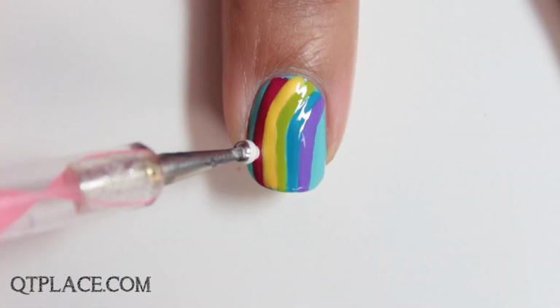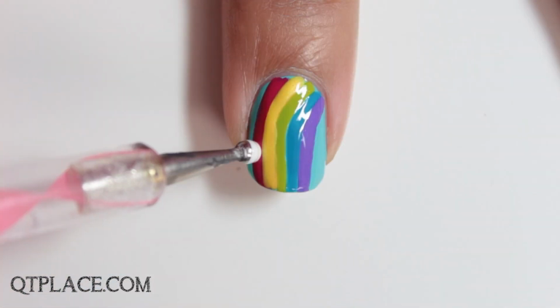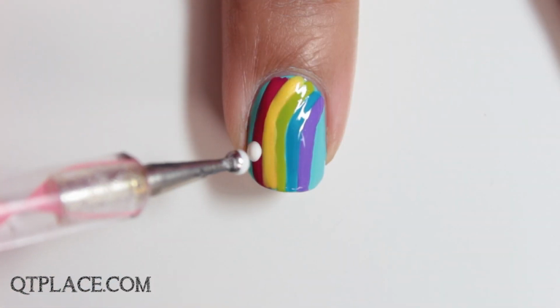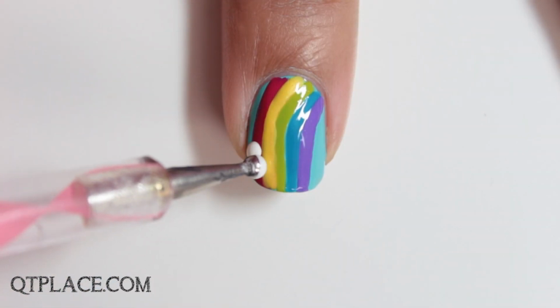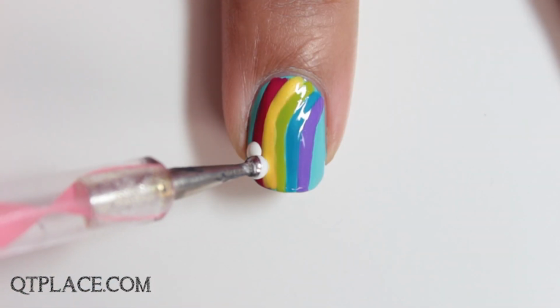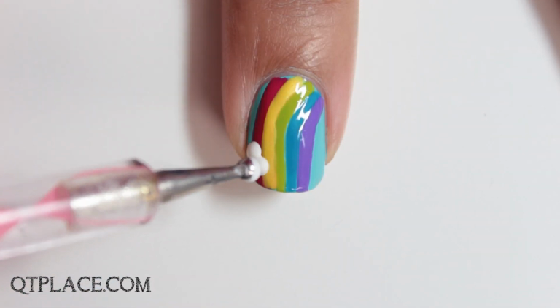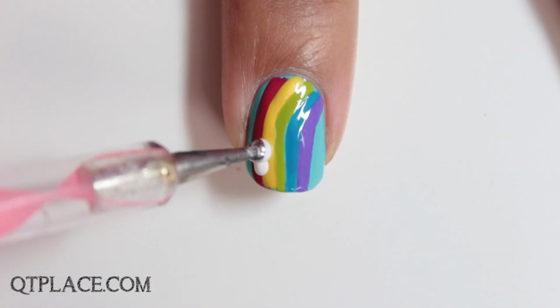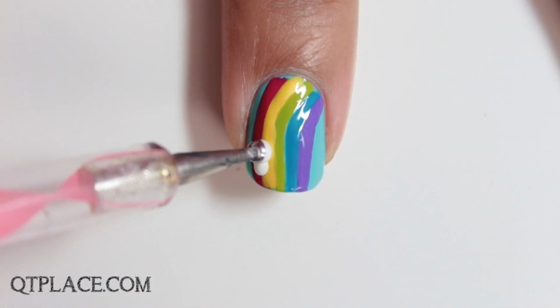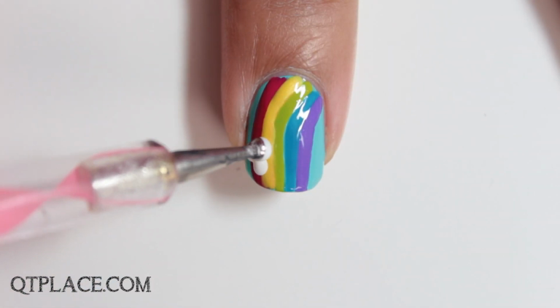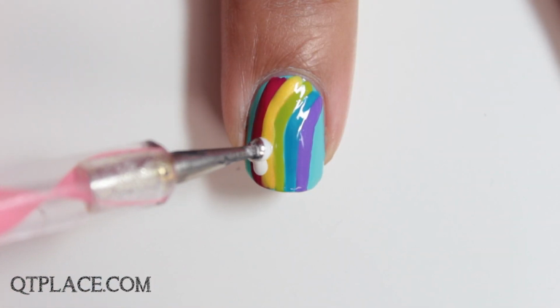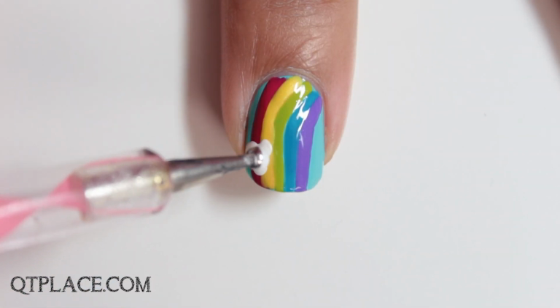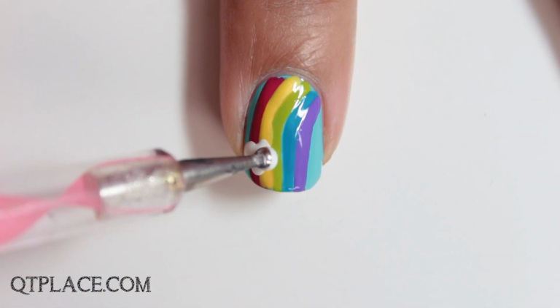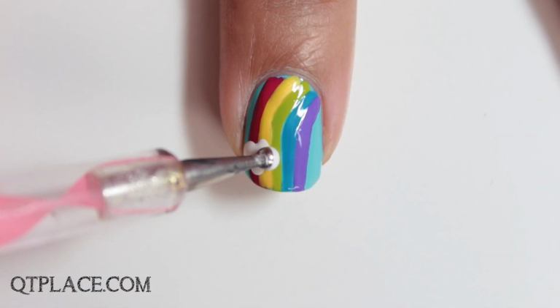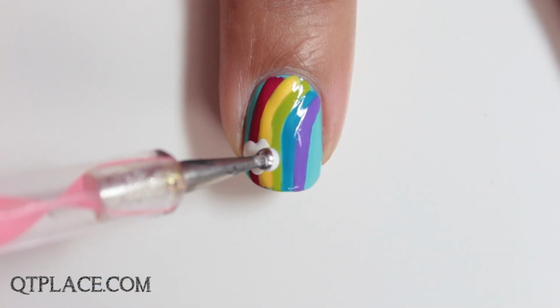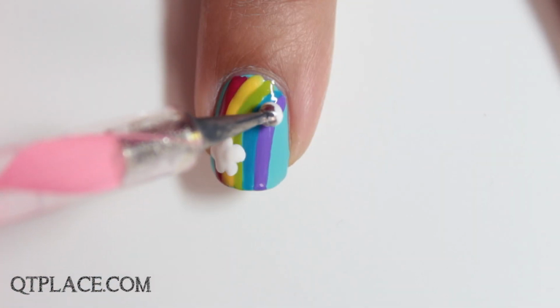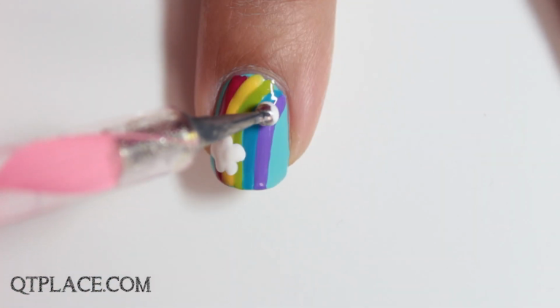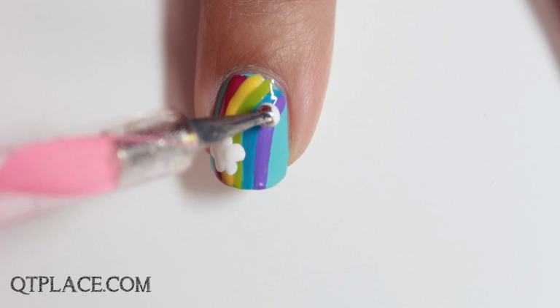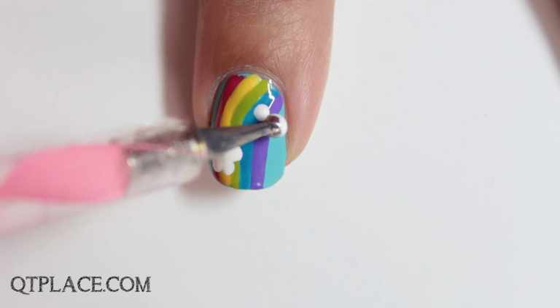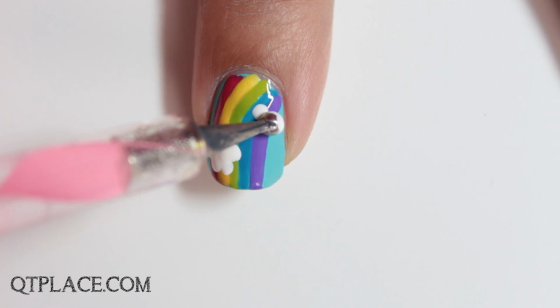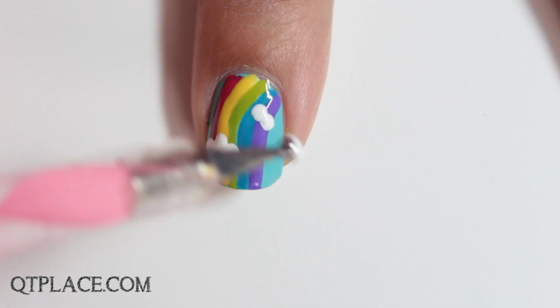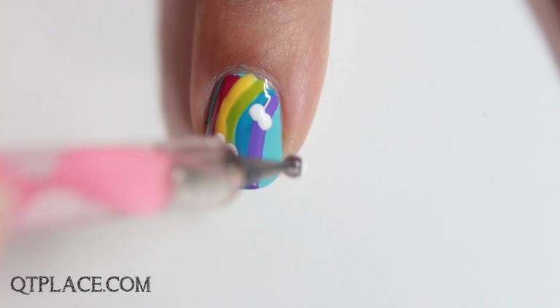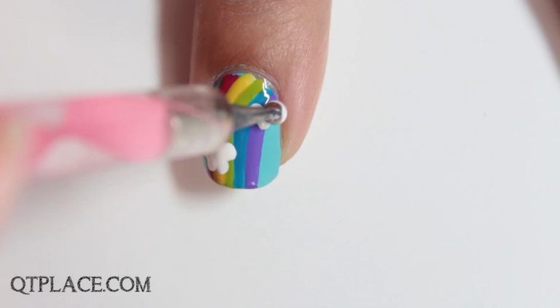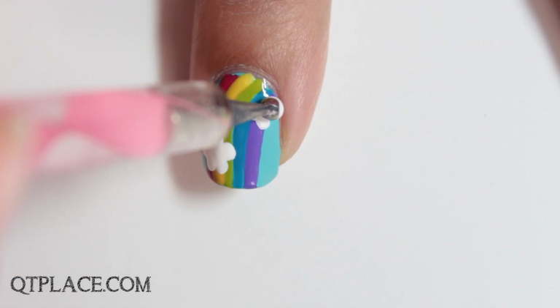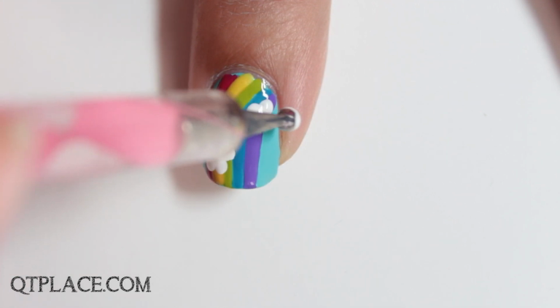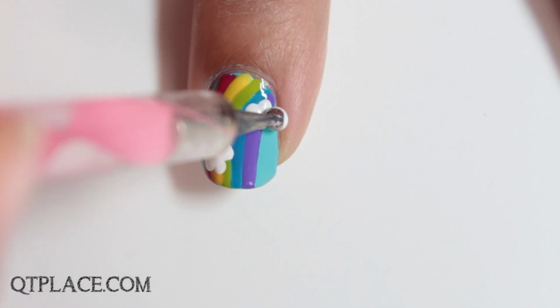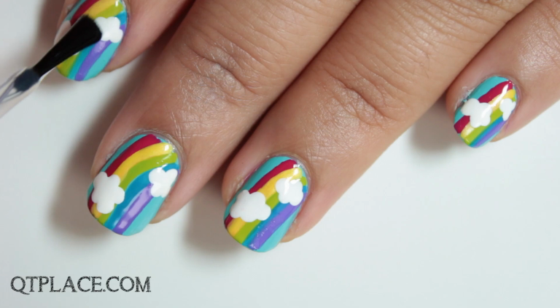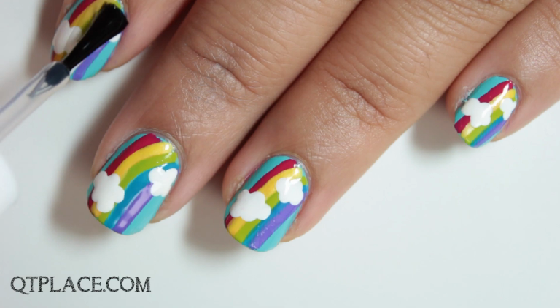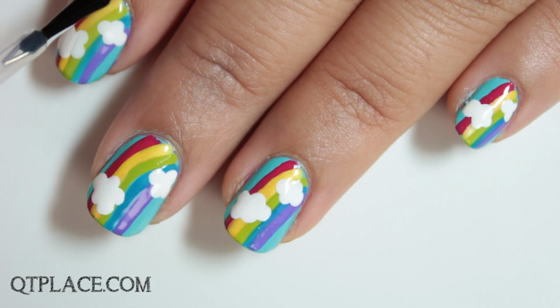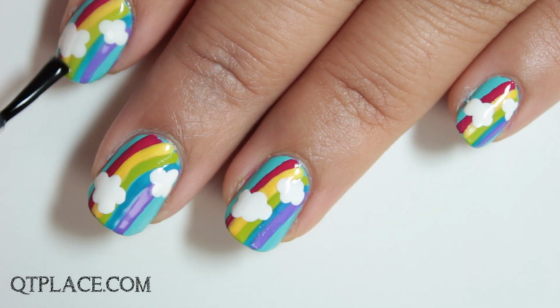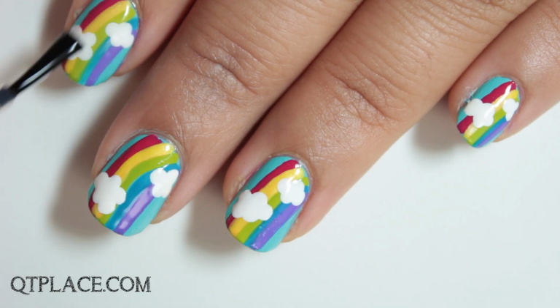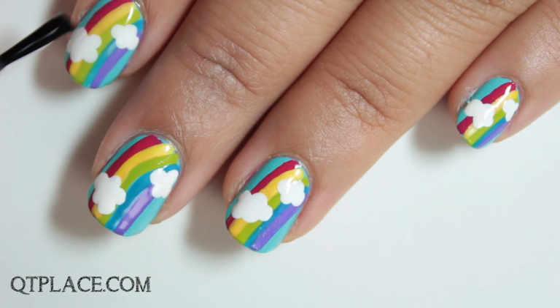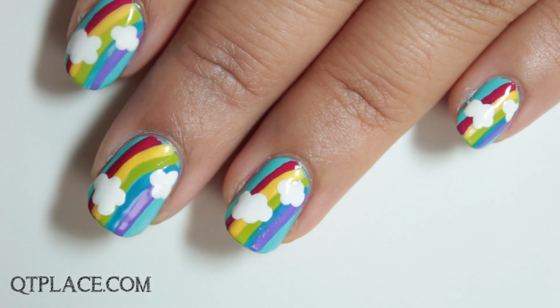Create two clouds with a white nail polish color and a dotting tool. Finish with top coat for a glassy effect.